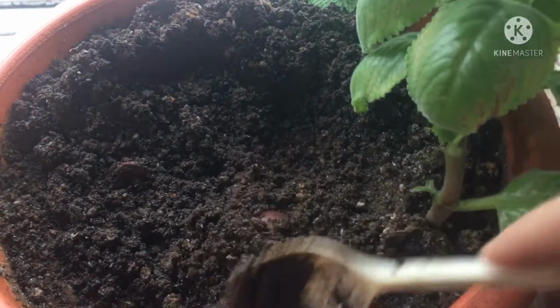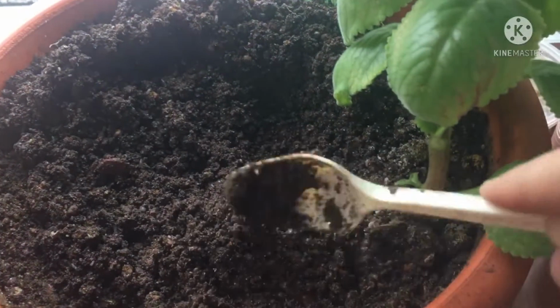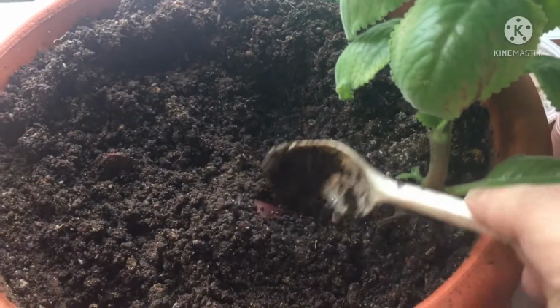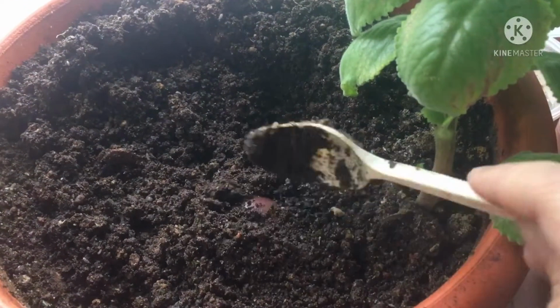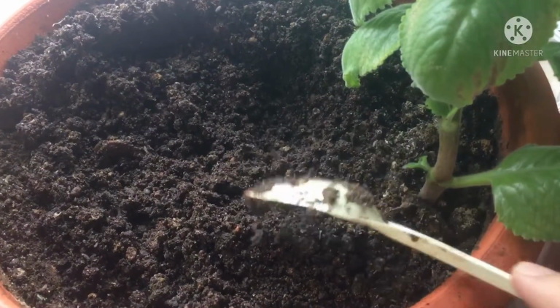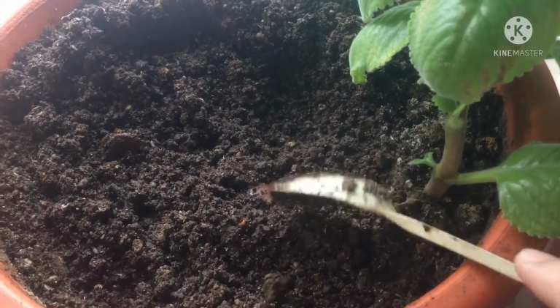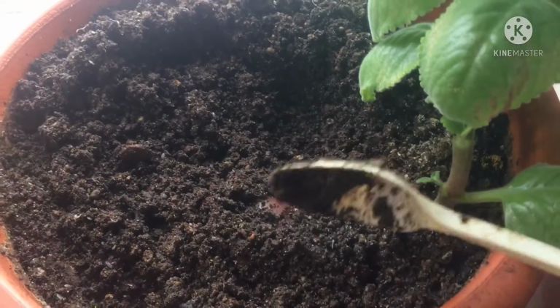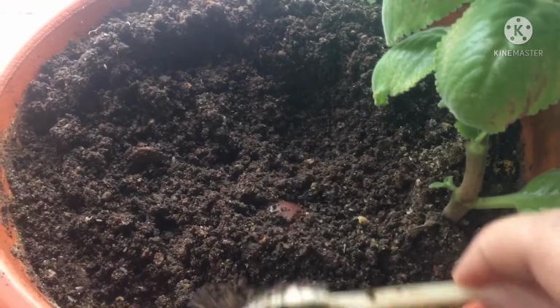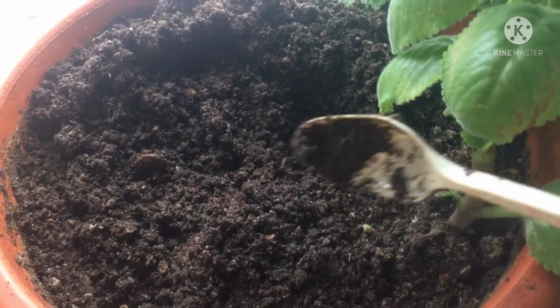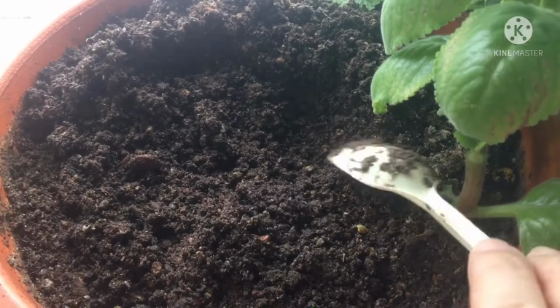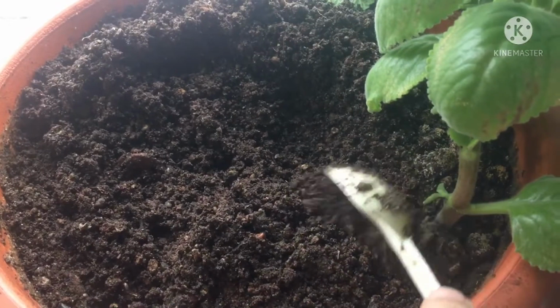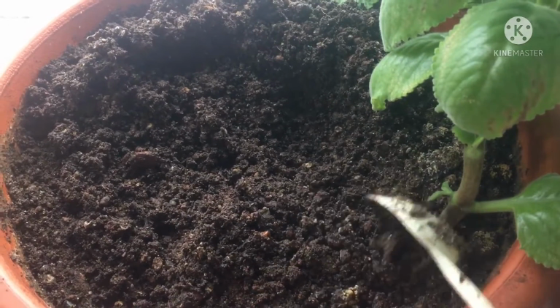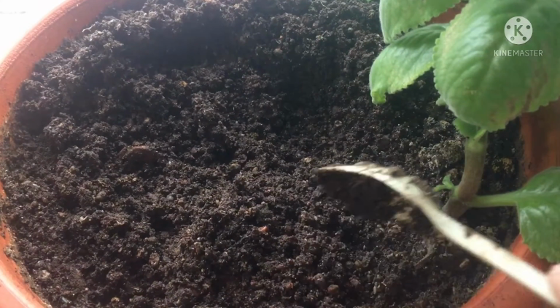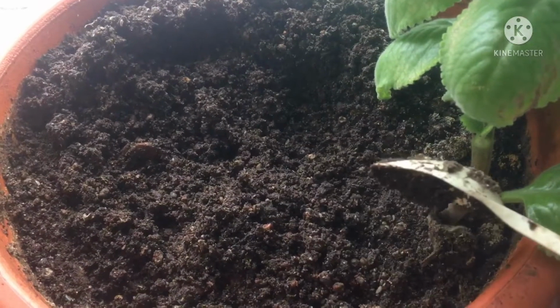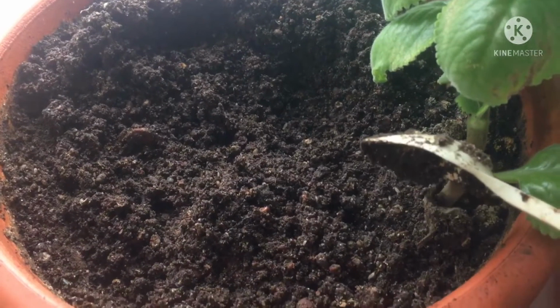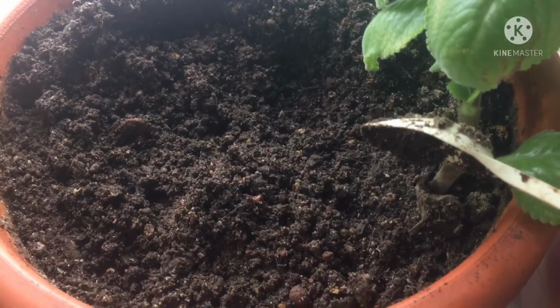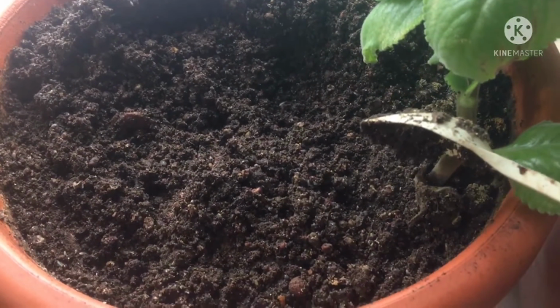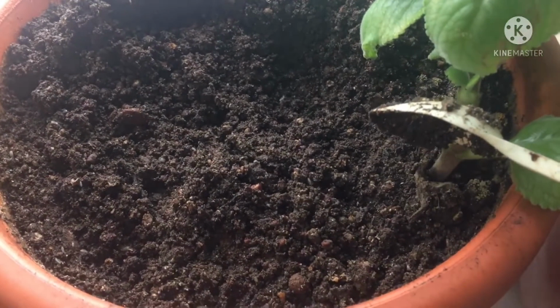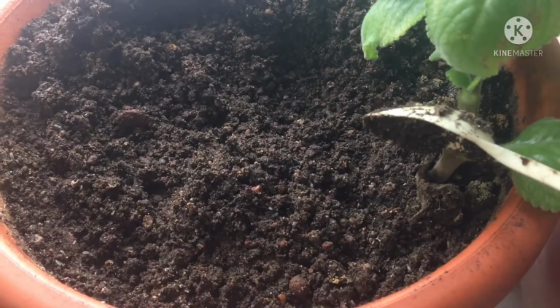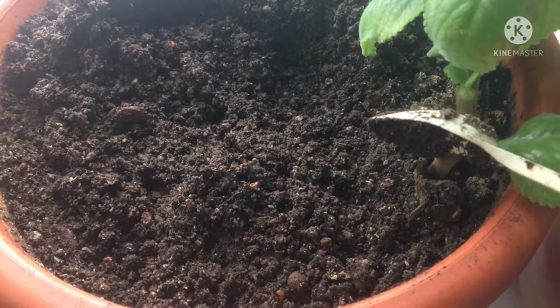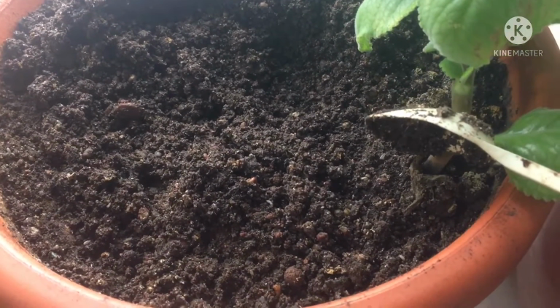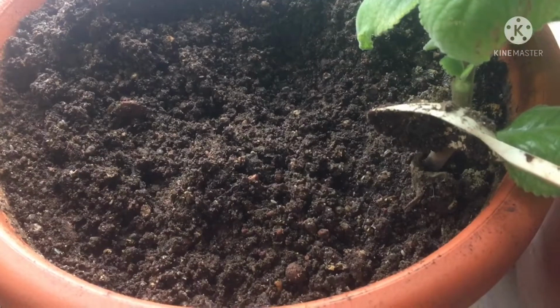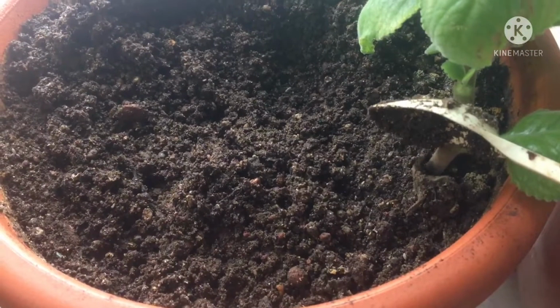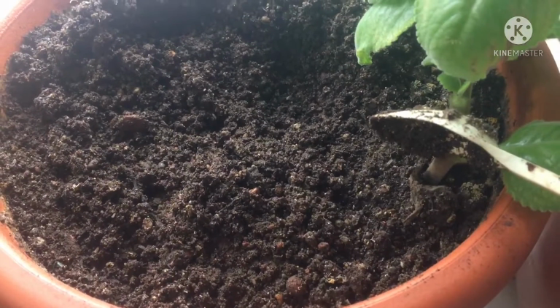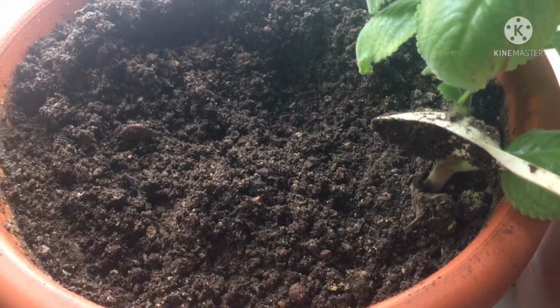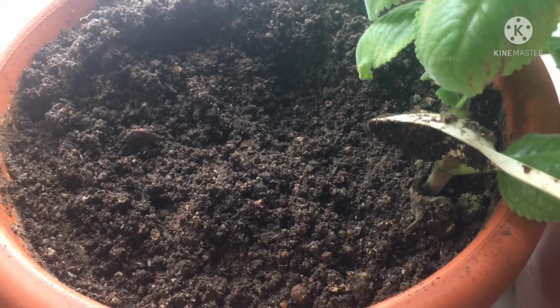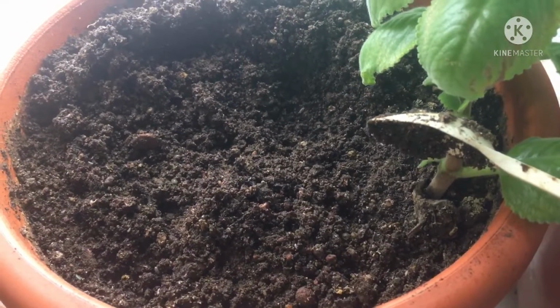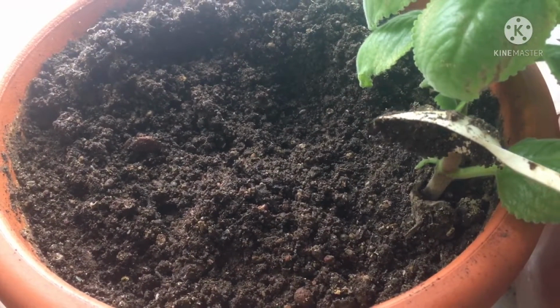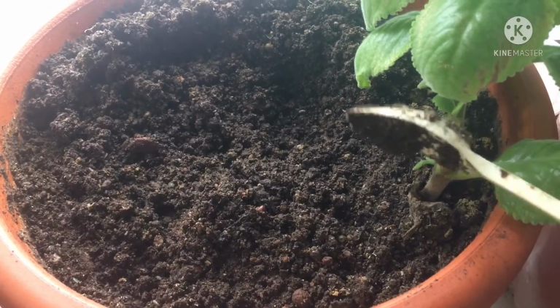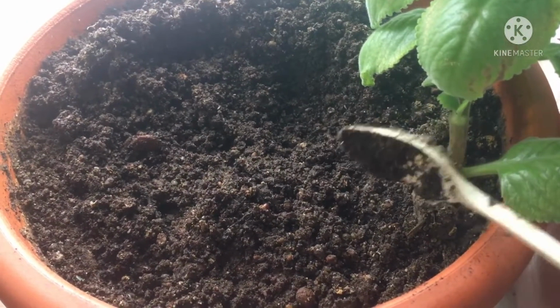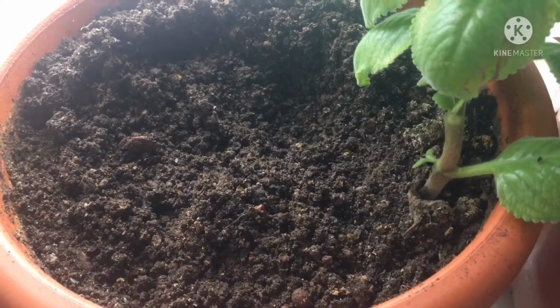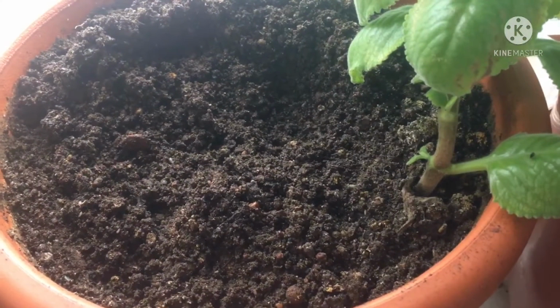I have earthworms, I have worms, and I have the isopods in this pot. So let's let them get to work and we'll see what happens to the apple in a week.